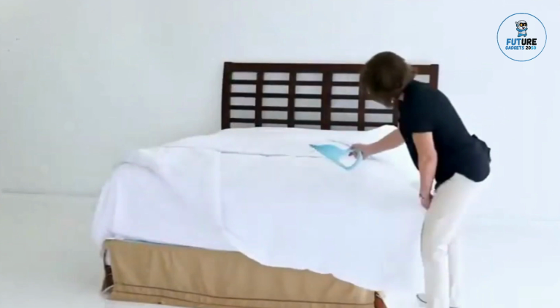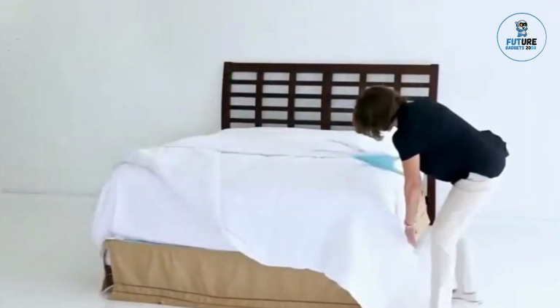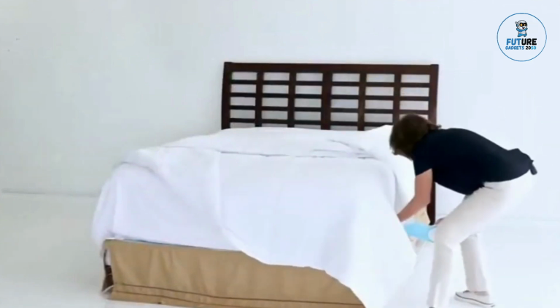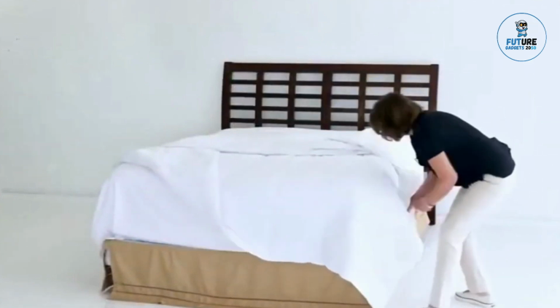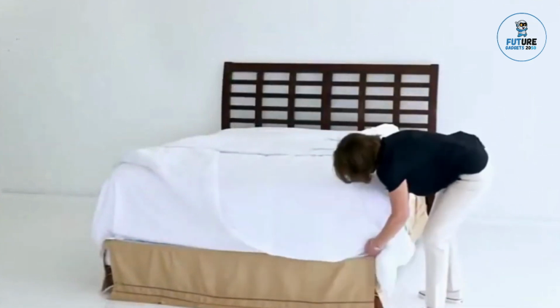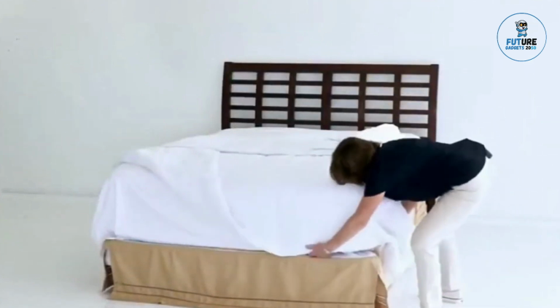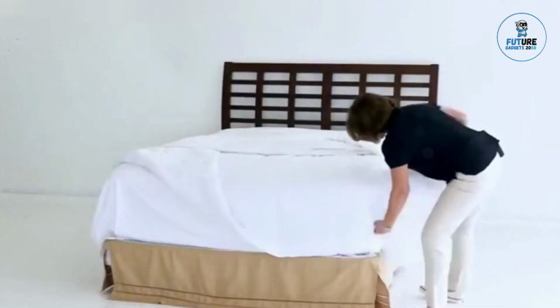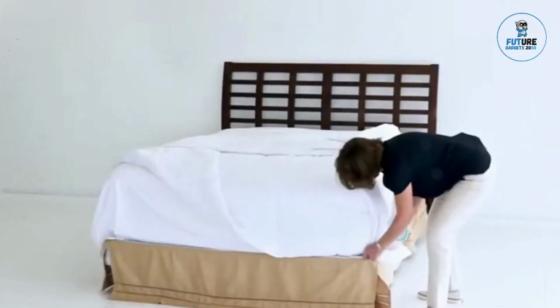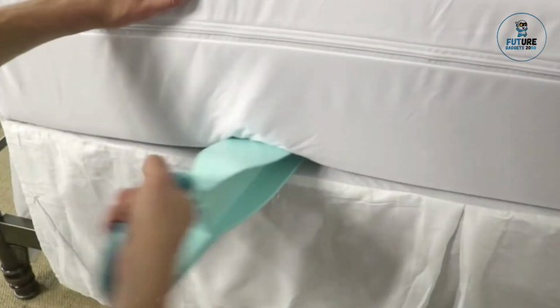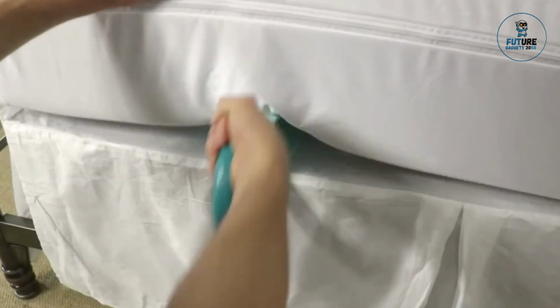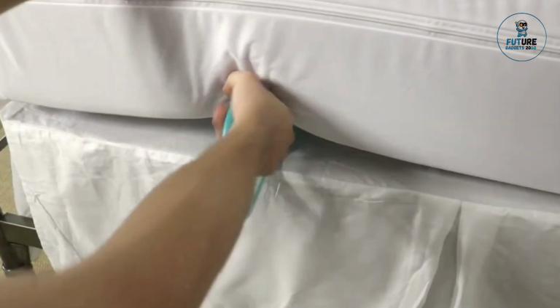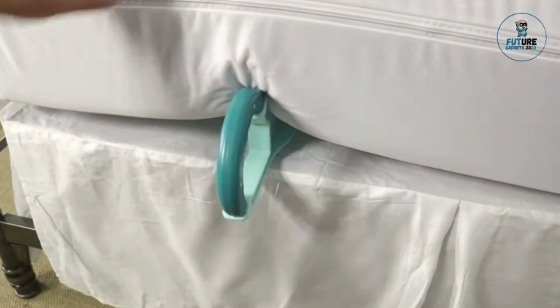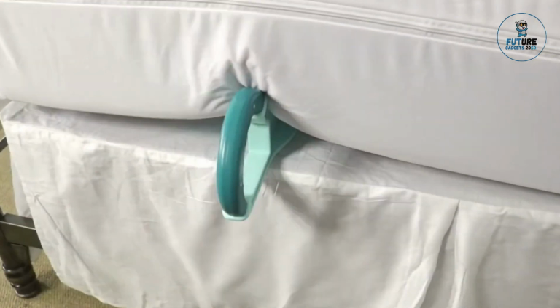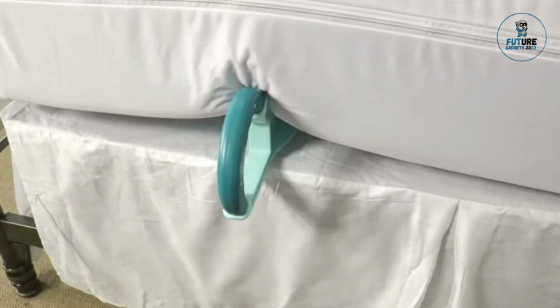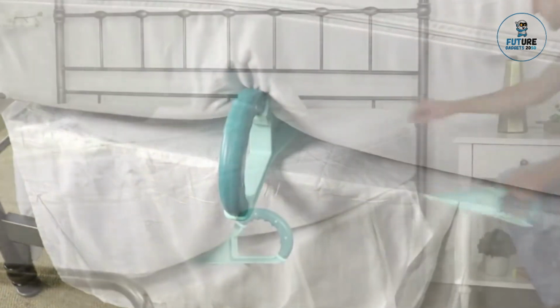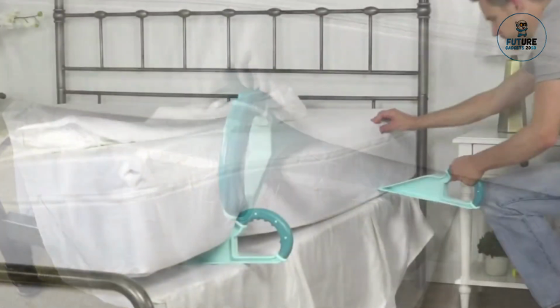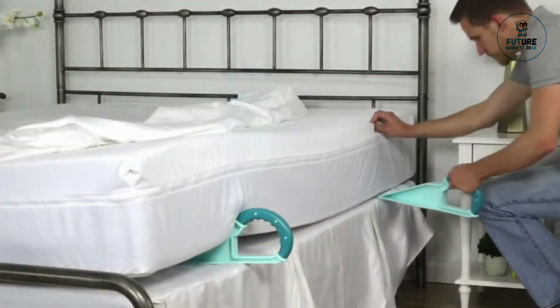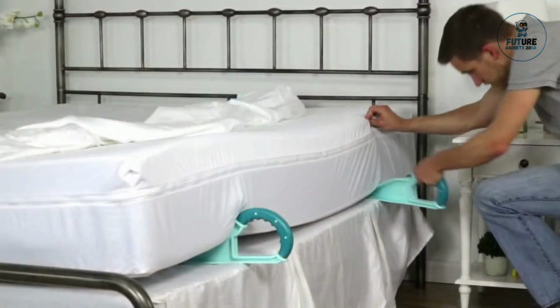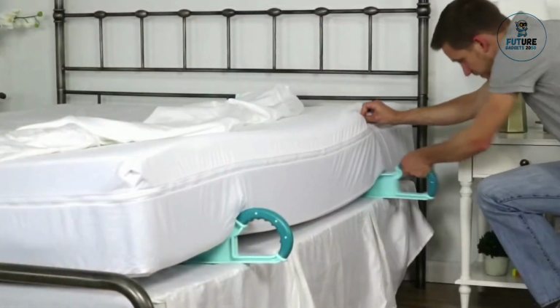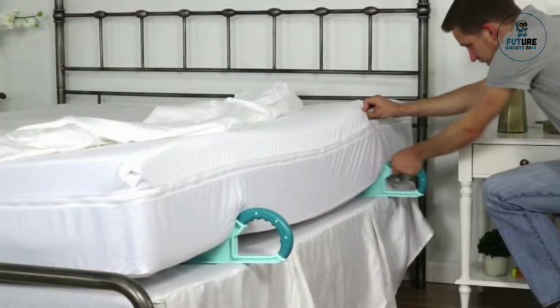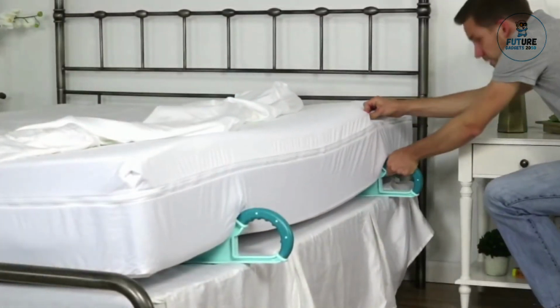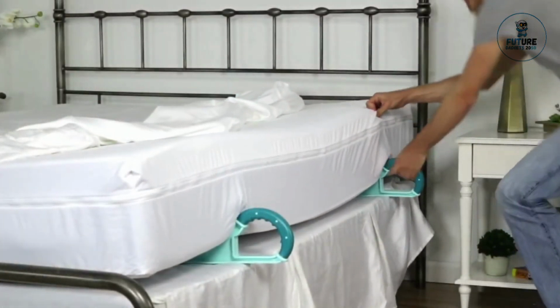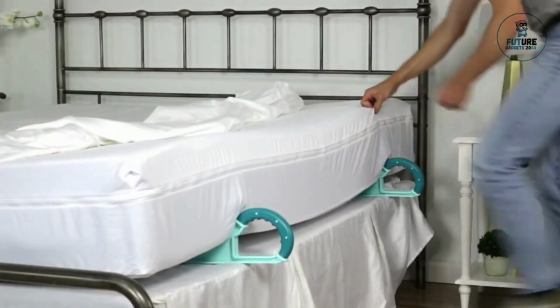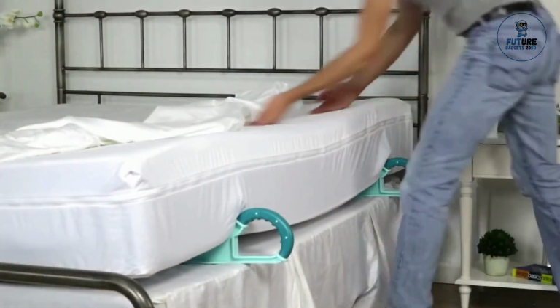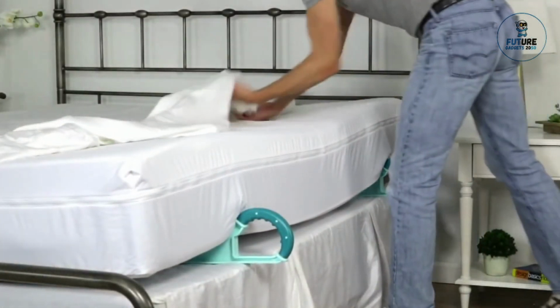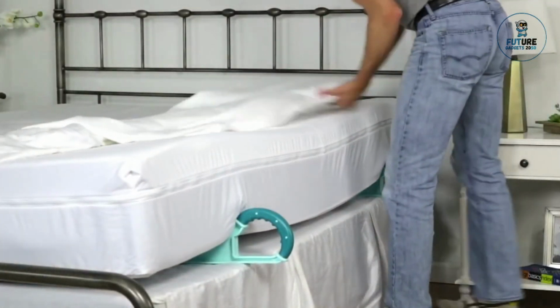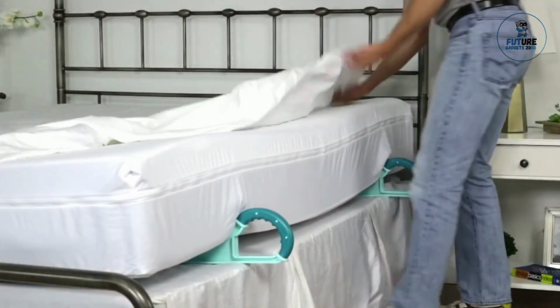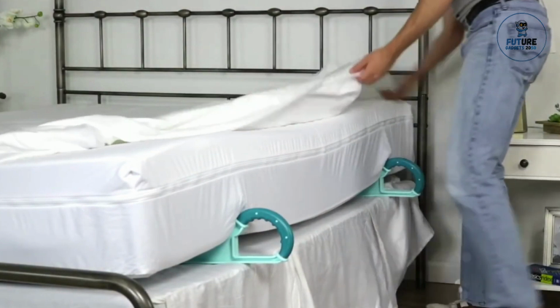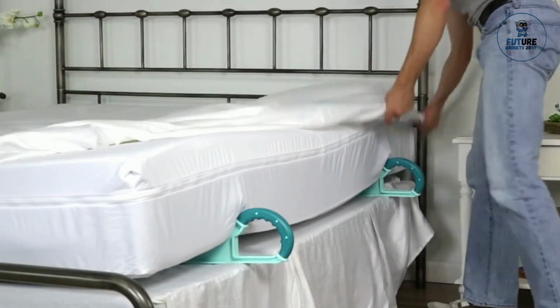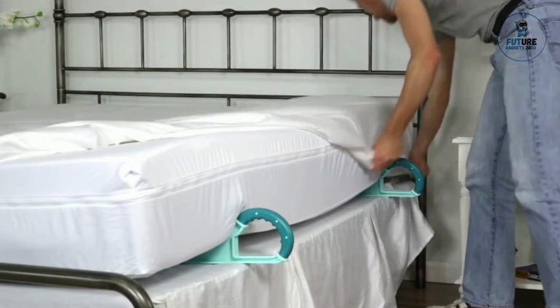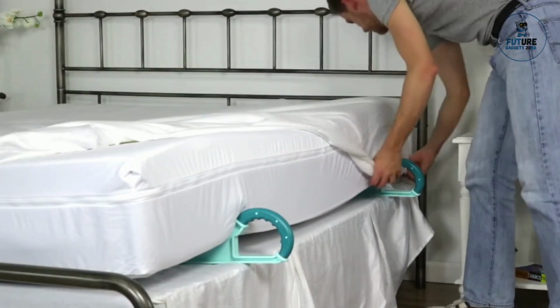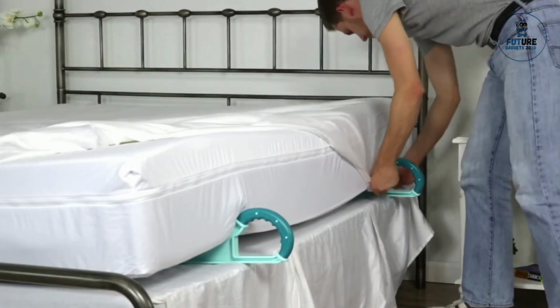Ideal for fitted and flat sheets alike, this handy gadget prevents sheets from slipping out and keeps bedding in place. Its lightweight and durable design make it an essential addition to any bedroom for a polished look.